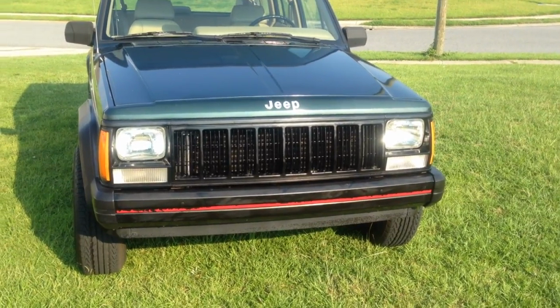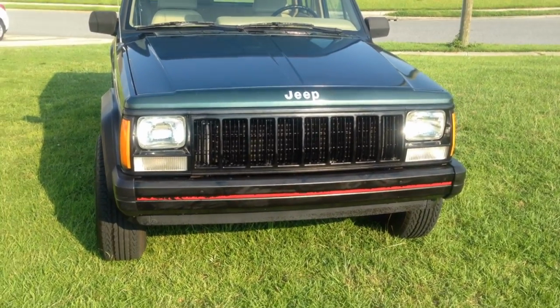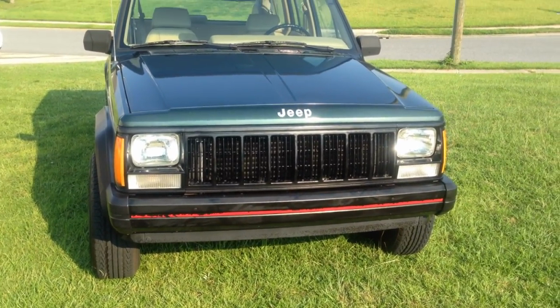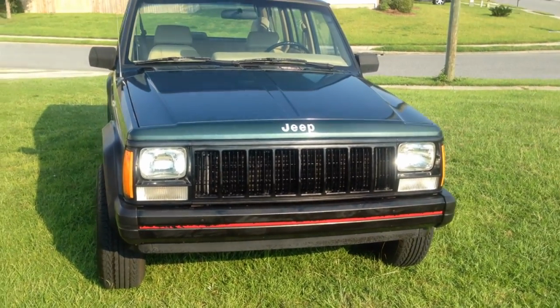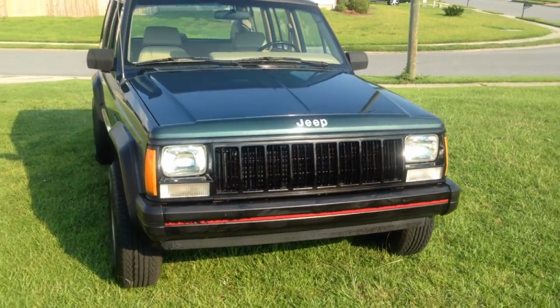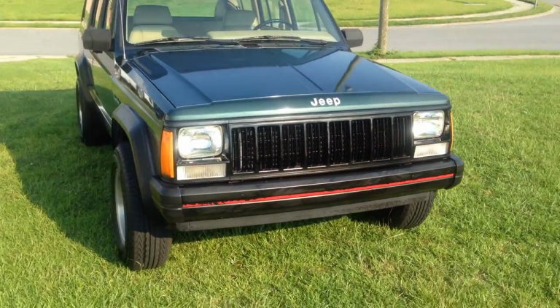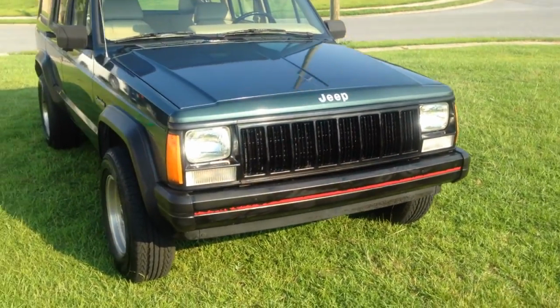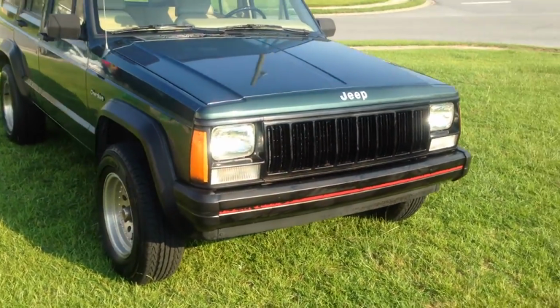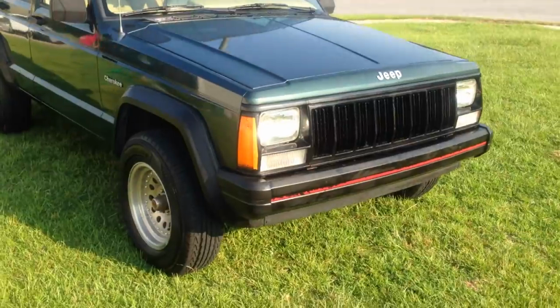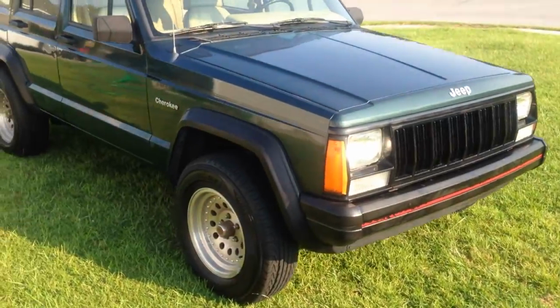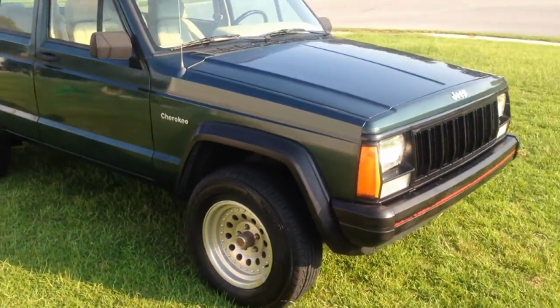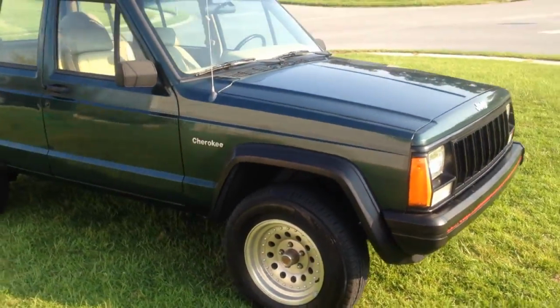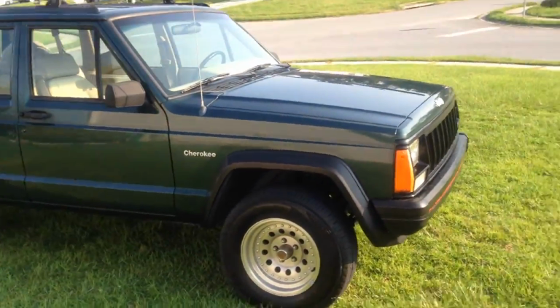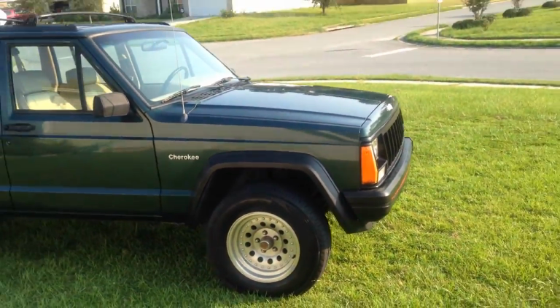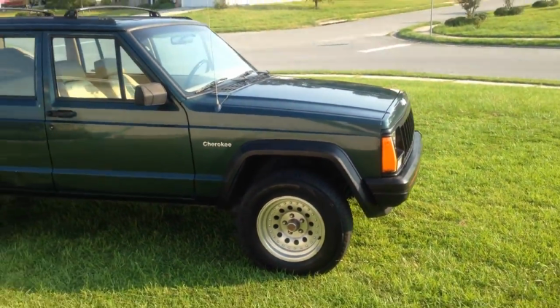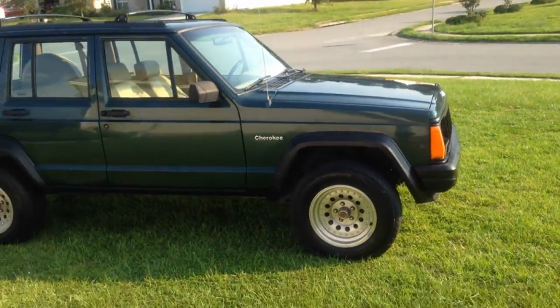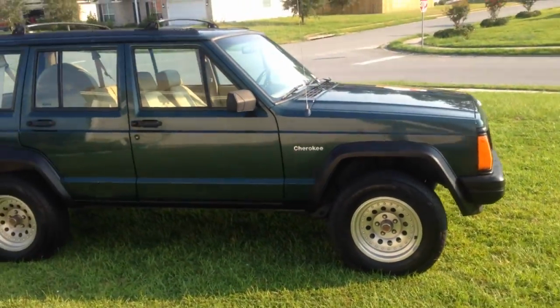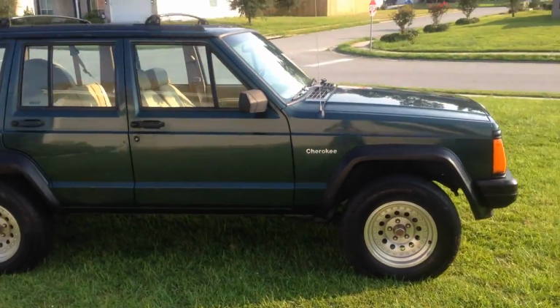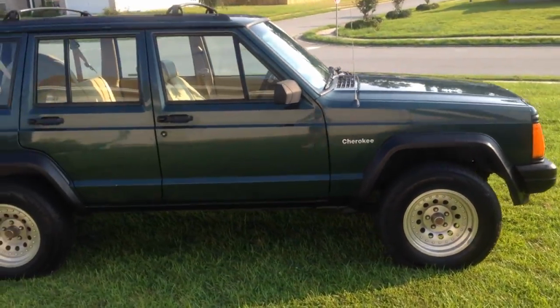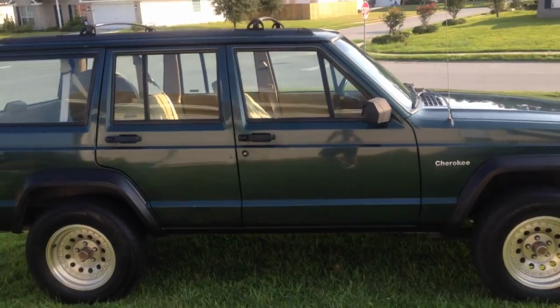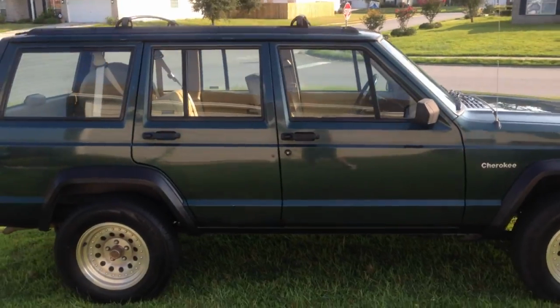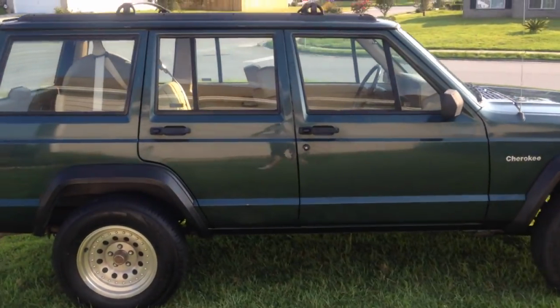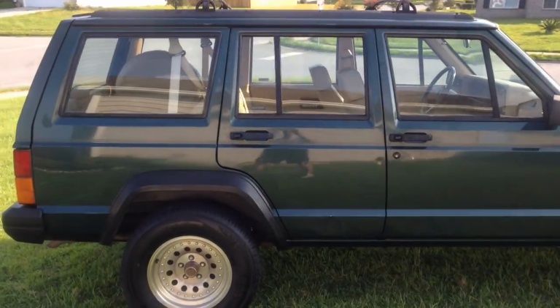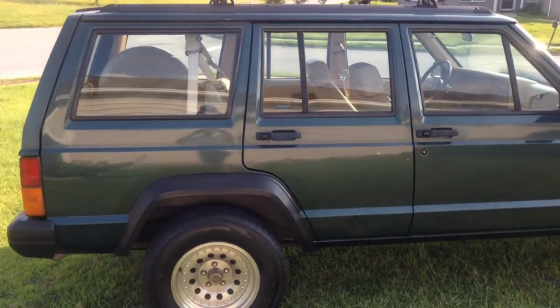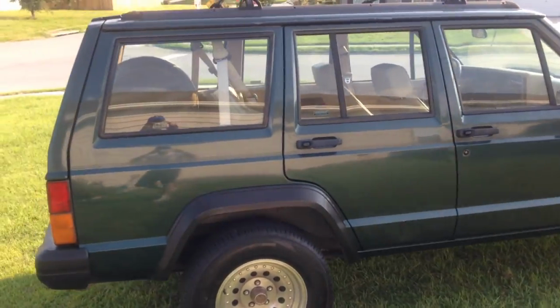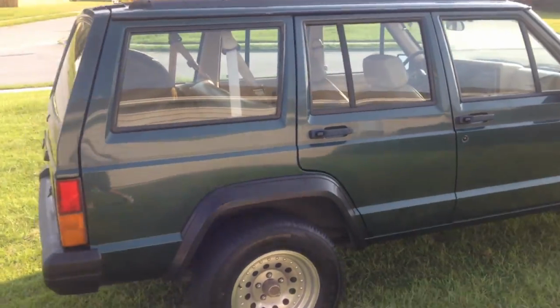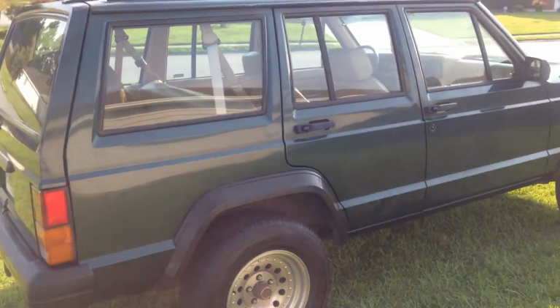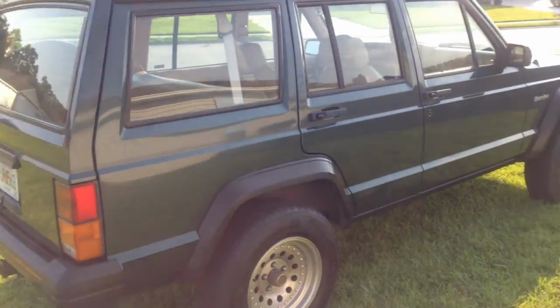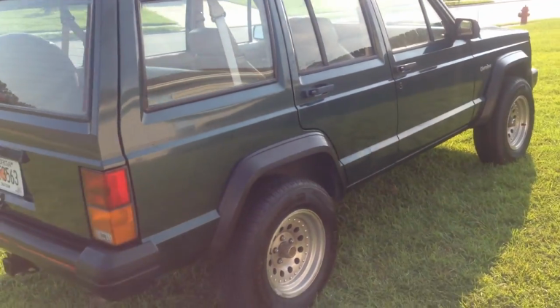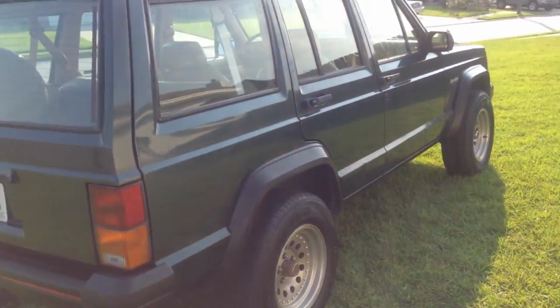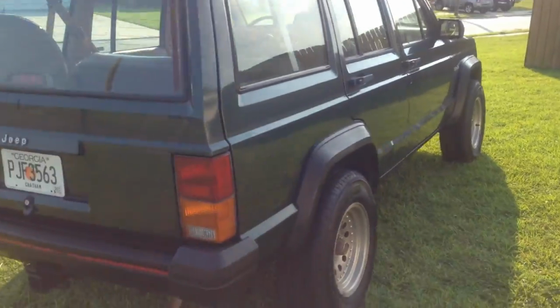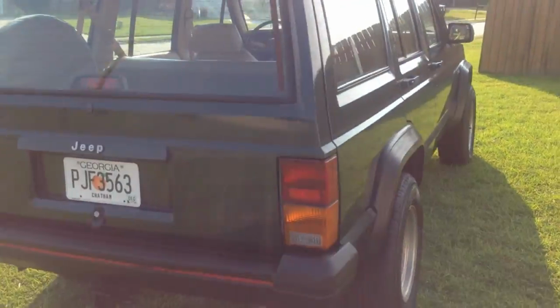We have a 1994 Jeep Cherokee Sport. It's pretty much the most basic one you can buy. It's got power nothing — everything is mechanical: mechanical locks, mechanical windows, and everything else.